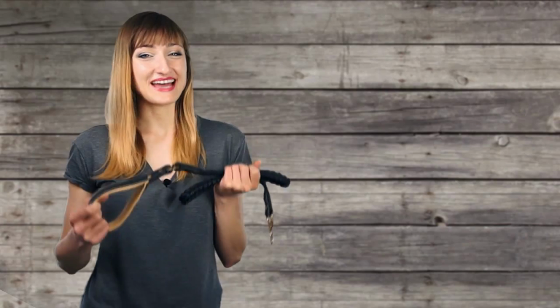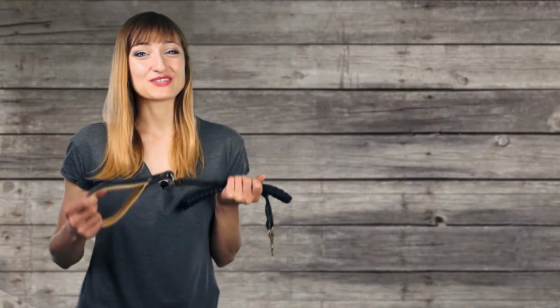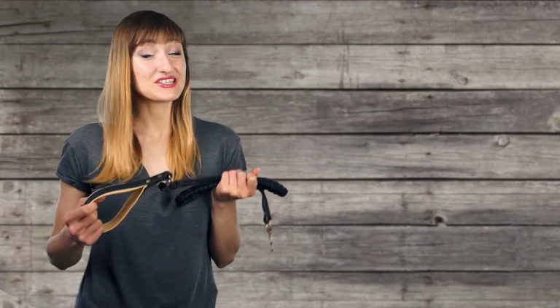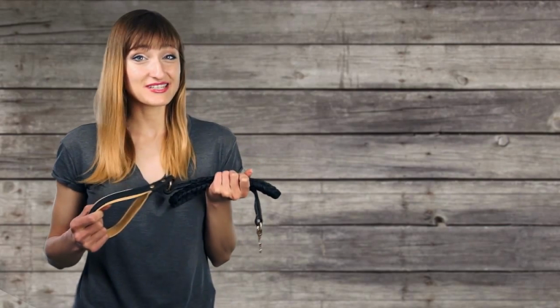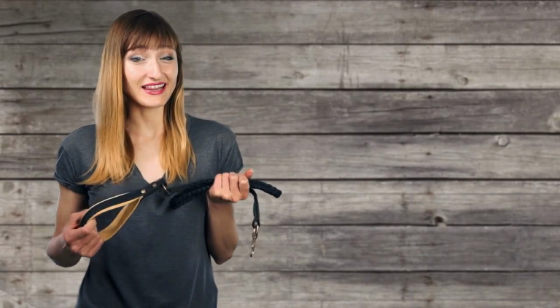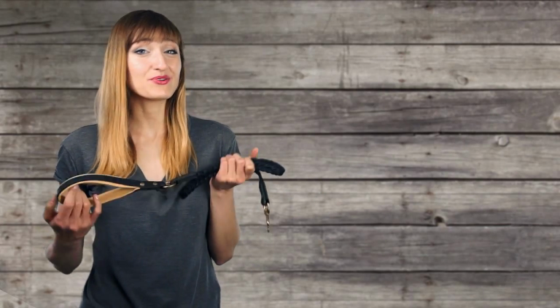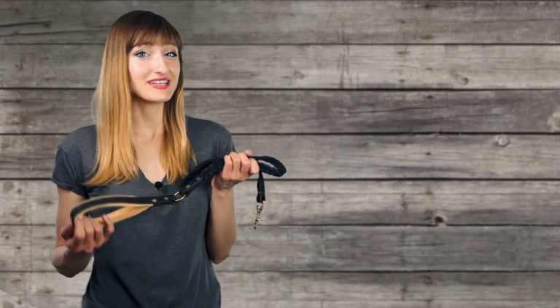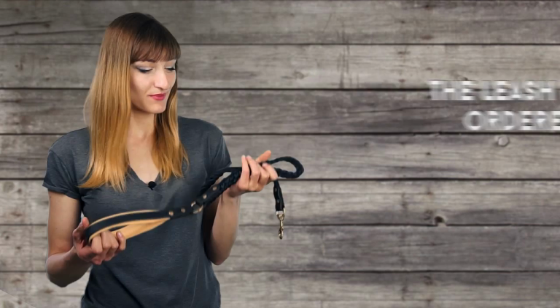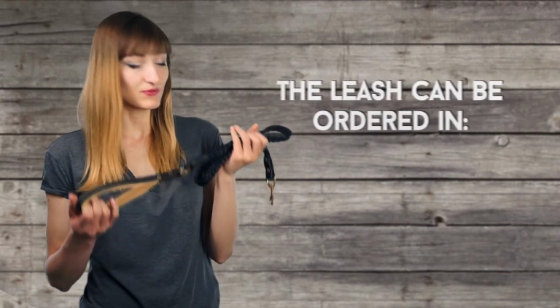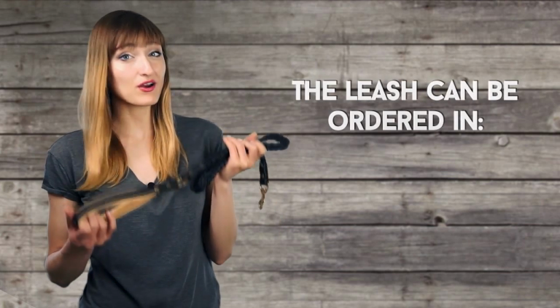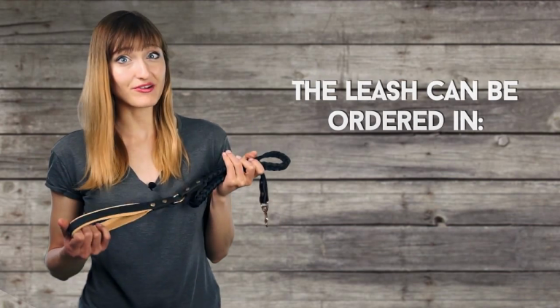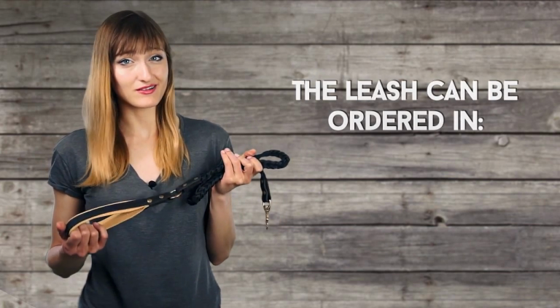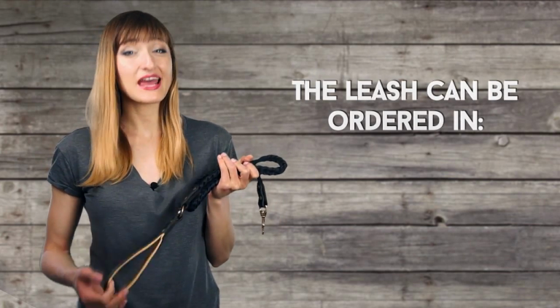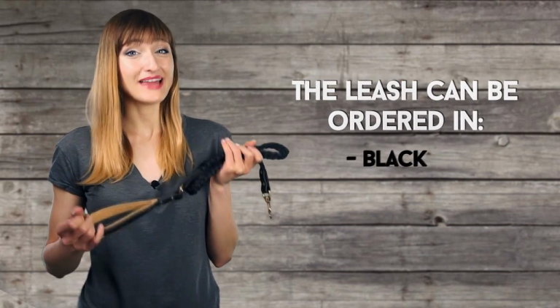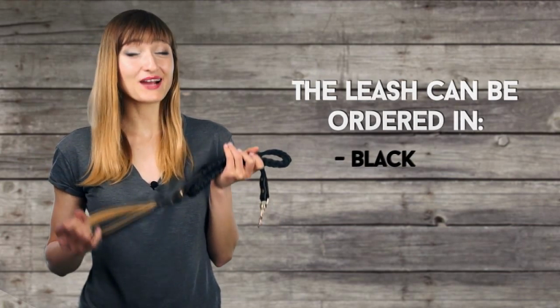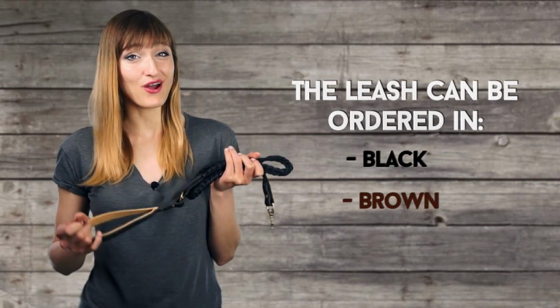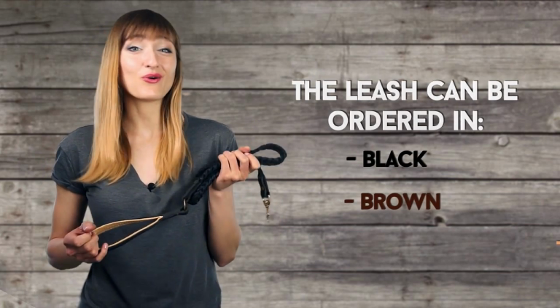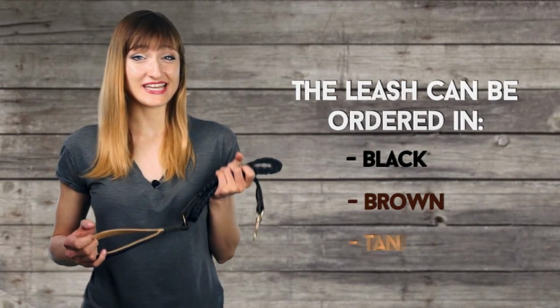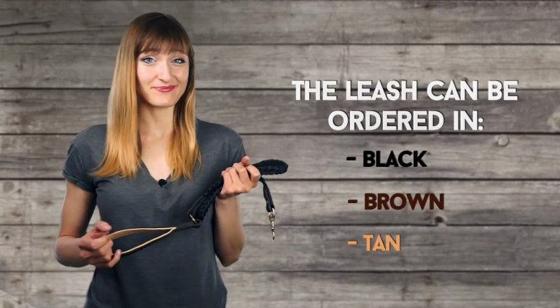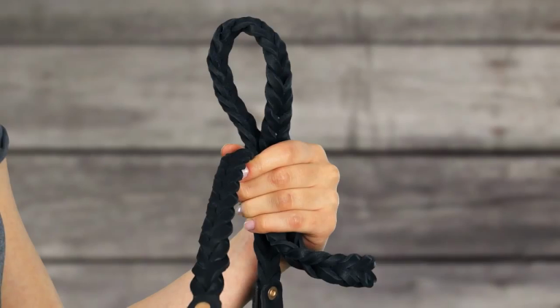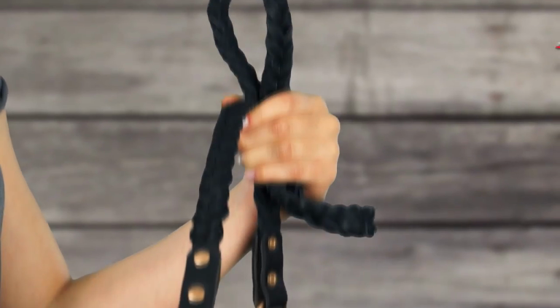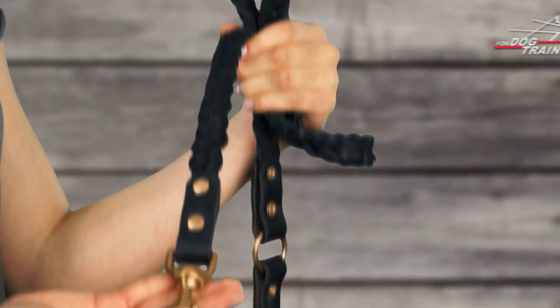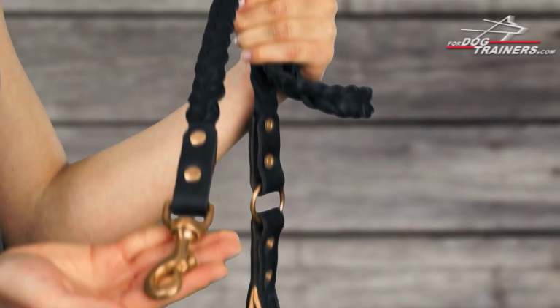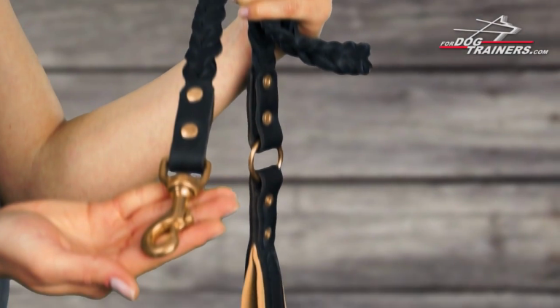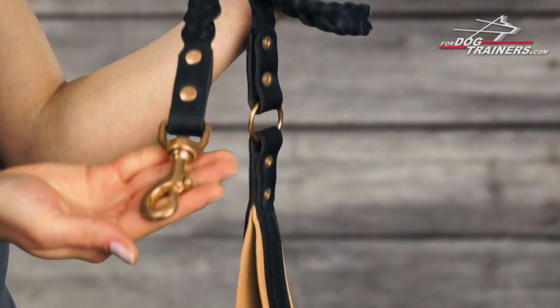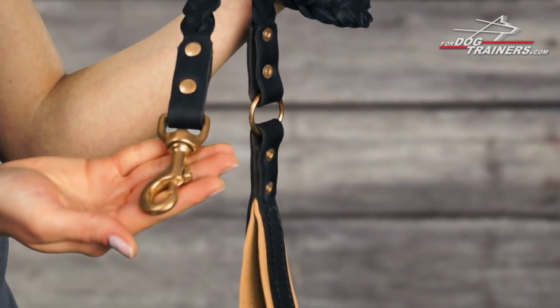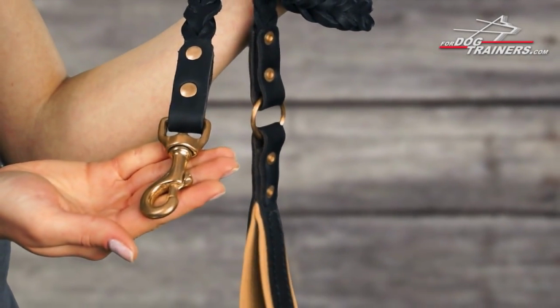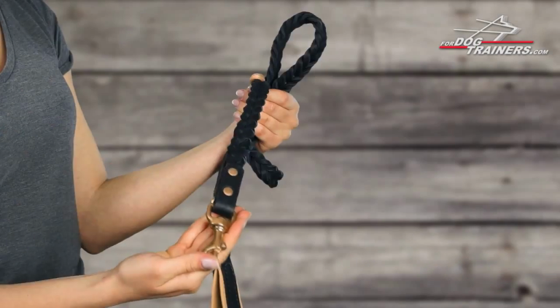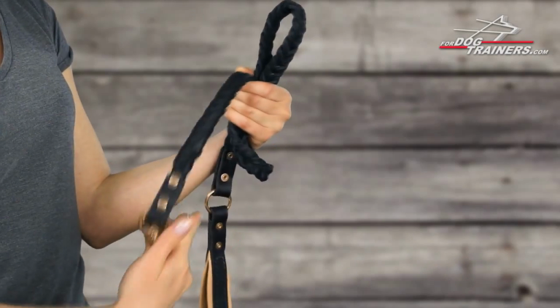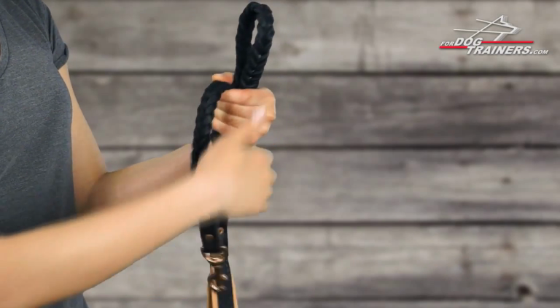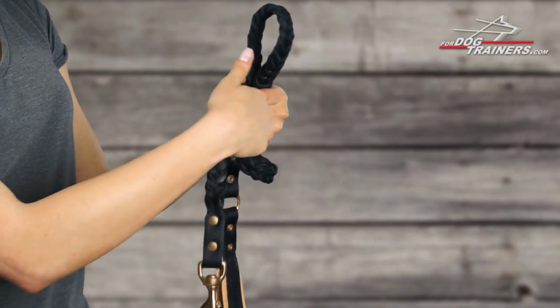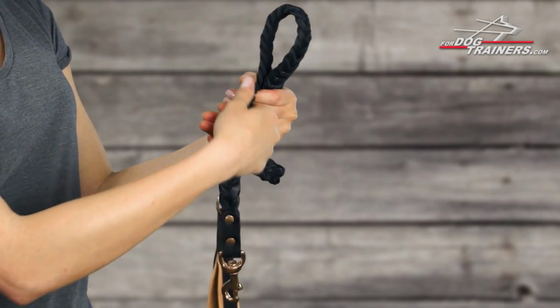Besides, to match your dog's style this beautiful leash can be made in one of three colors: black, brown, or tan. Holding this leash in my hands I can feel that it's a quality luxury unit.